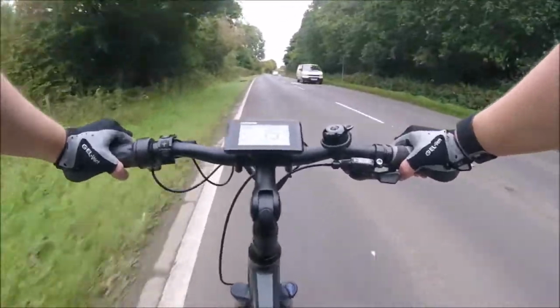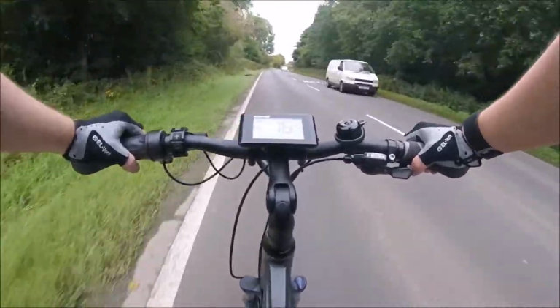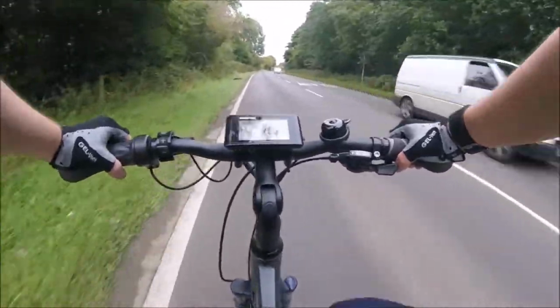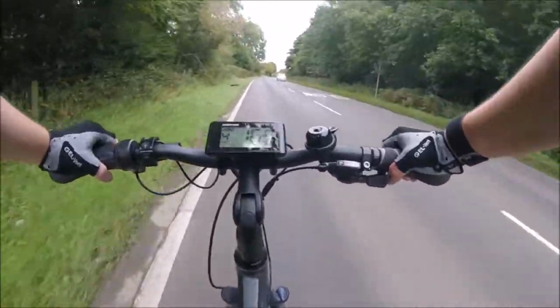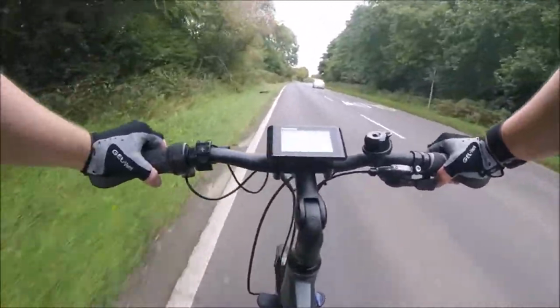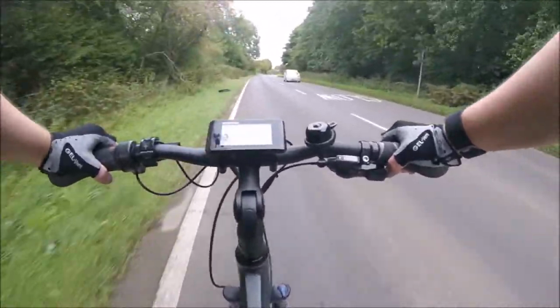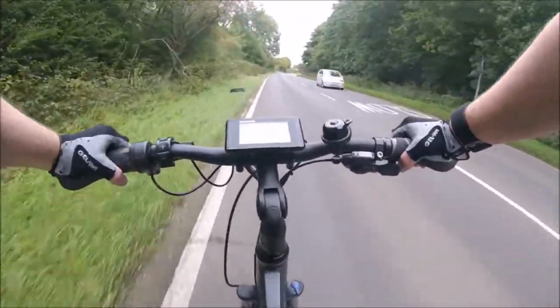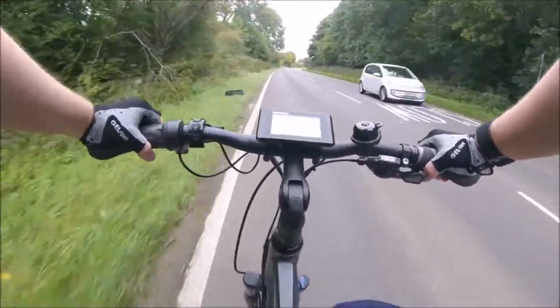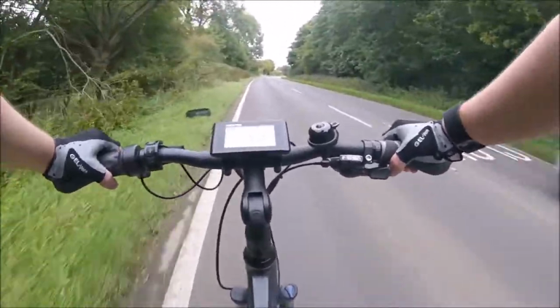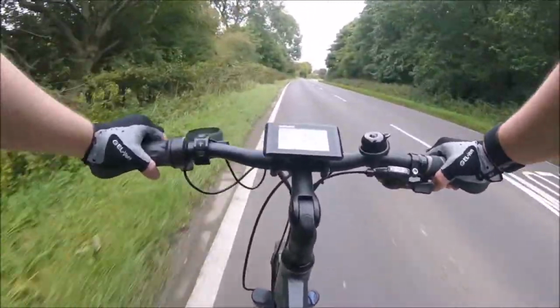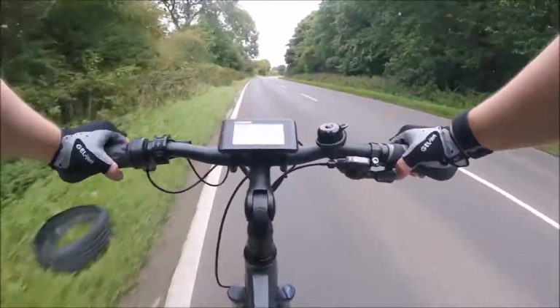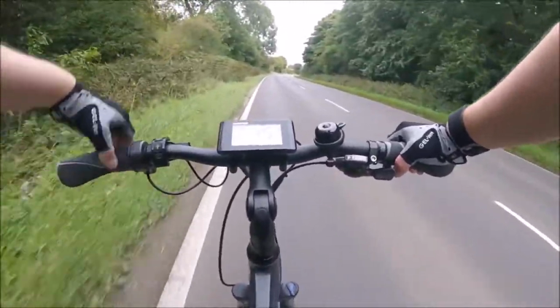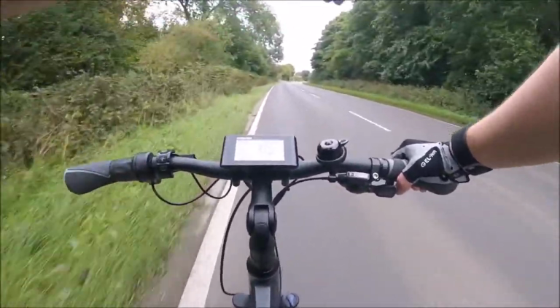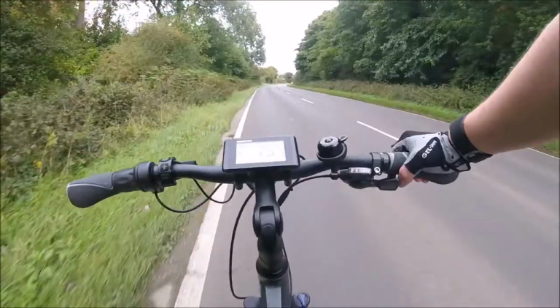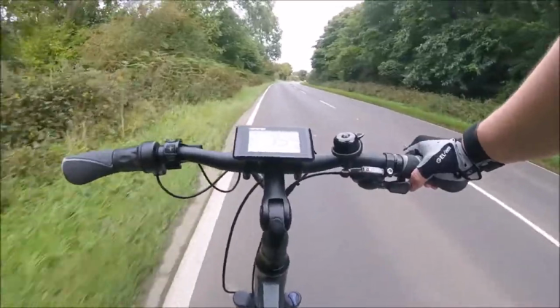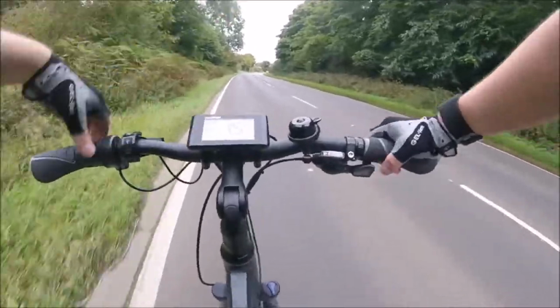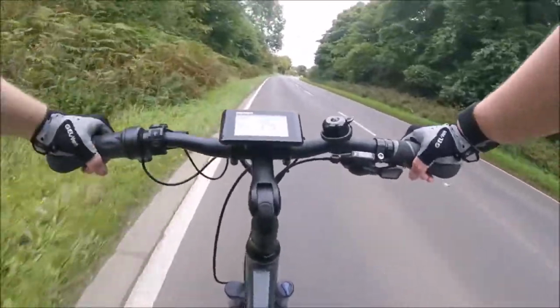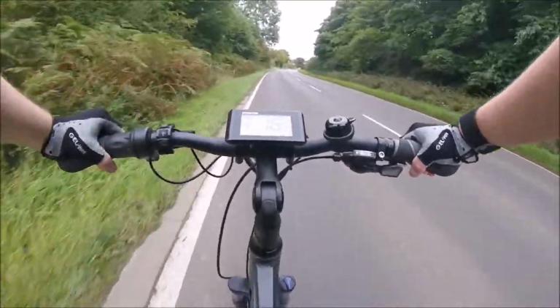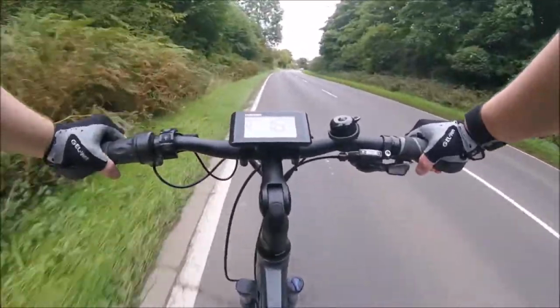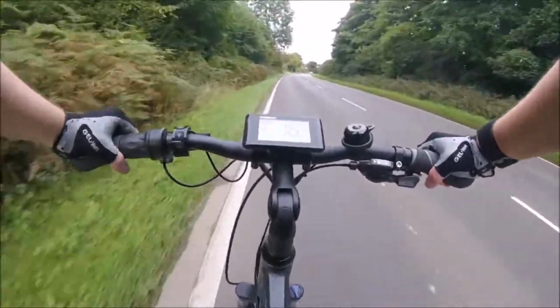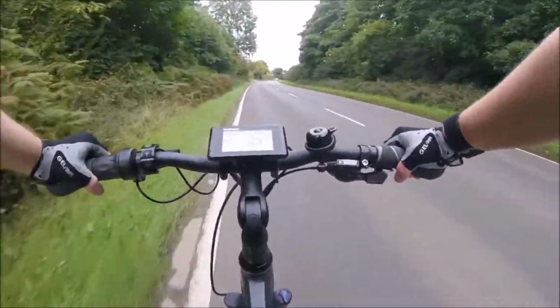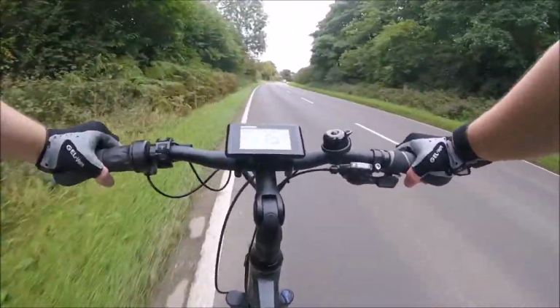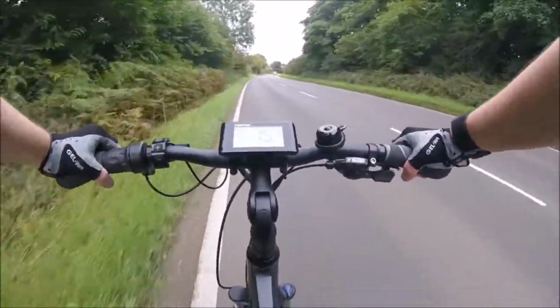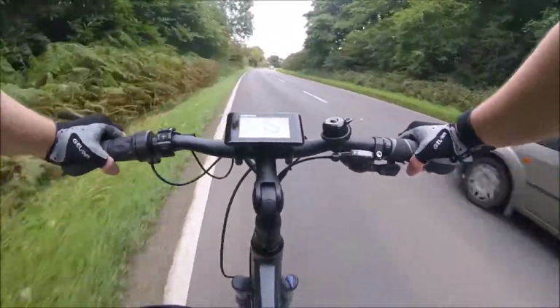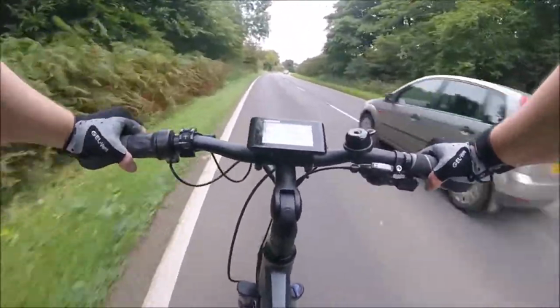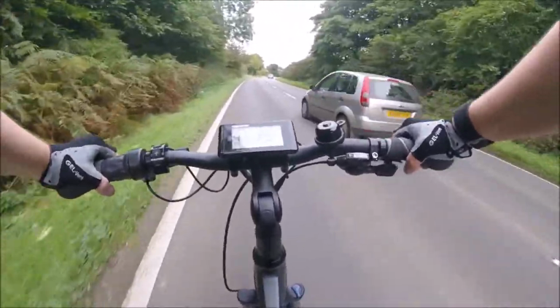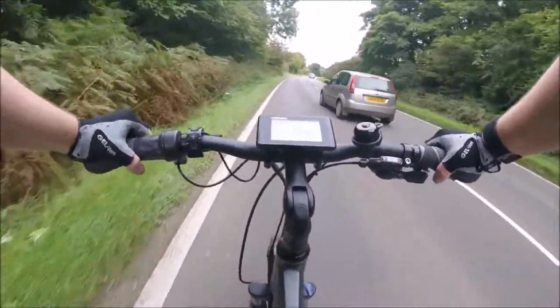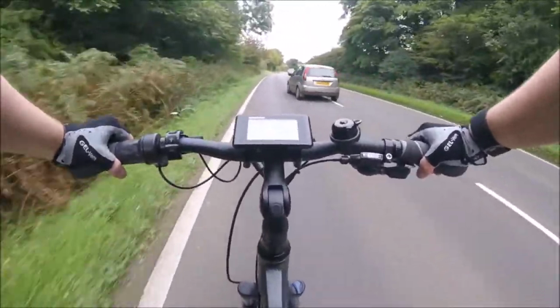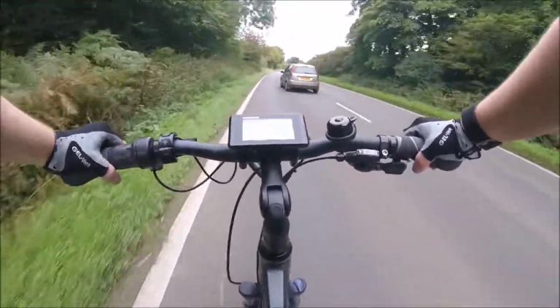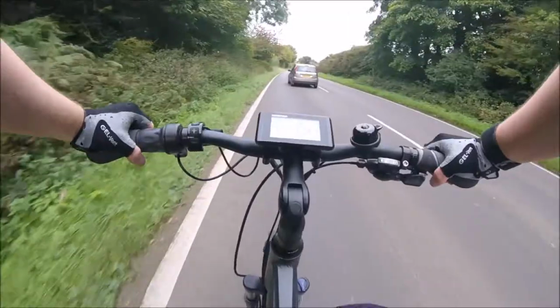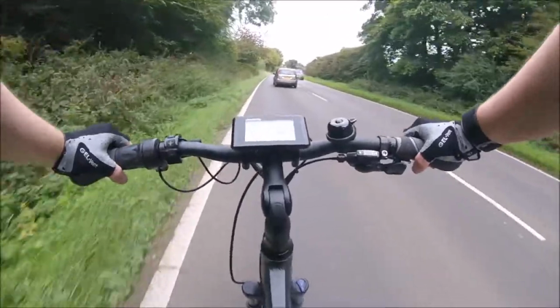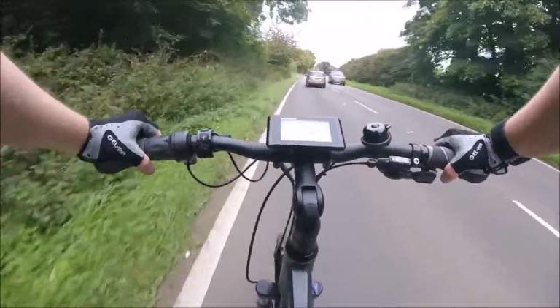Using the GoPro camera on the chest strap results in interesting and diverse footage, and if the worst does come to the worst and you get knocked off and need the footage for a prosecution, it will also capture the culprit.